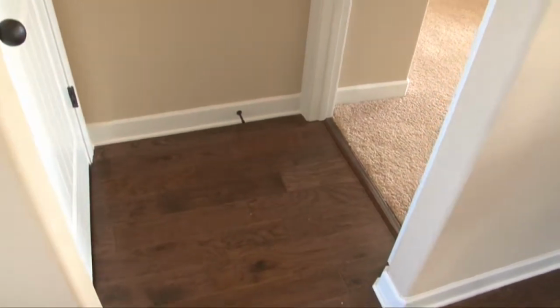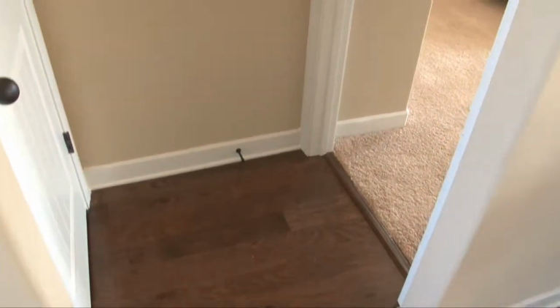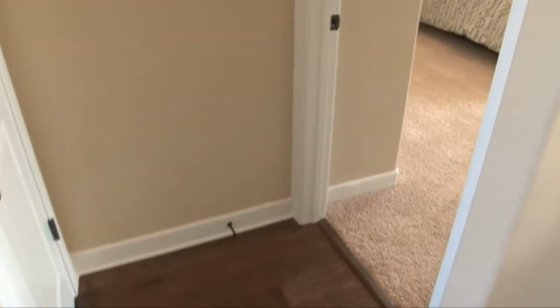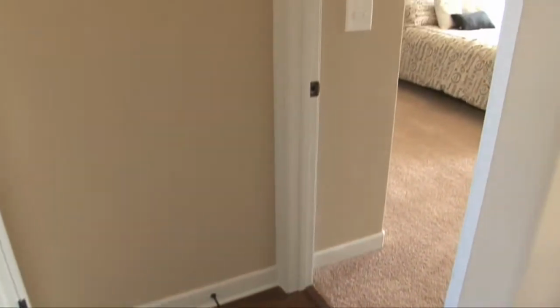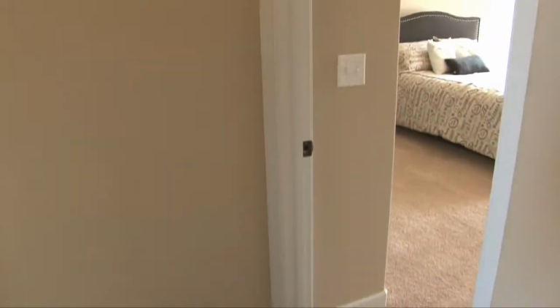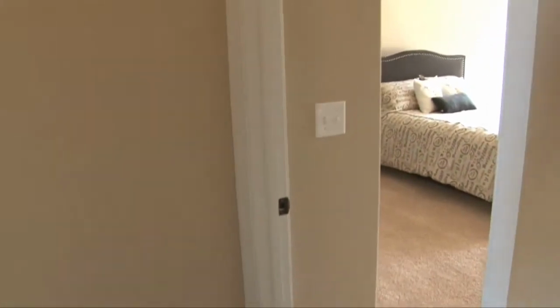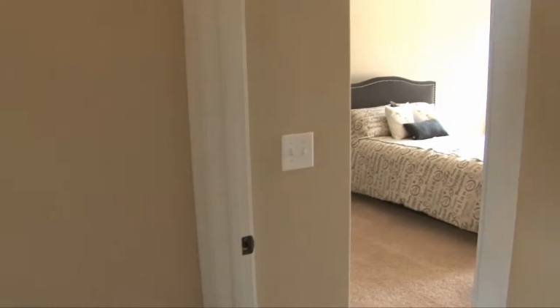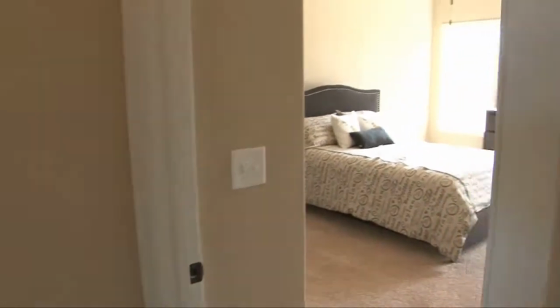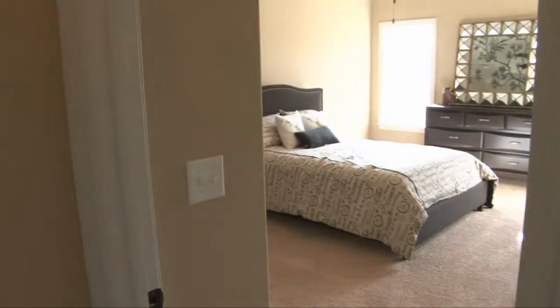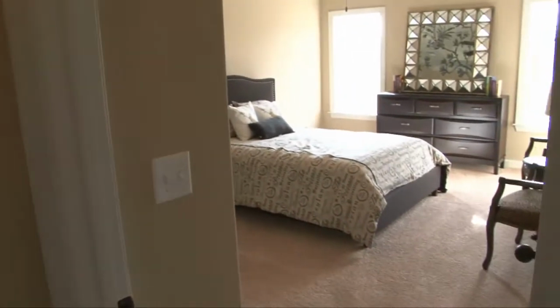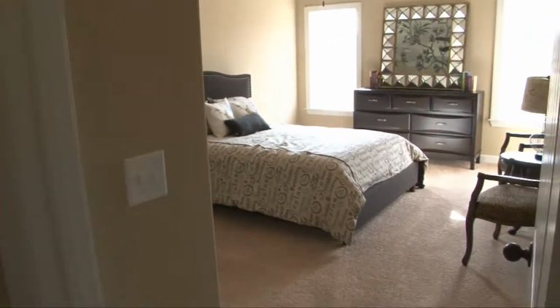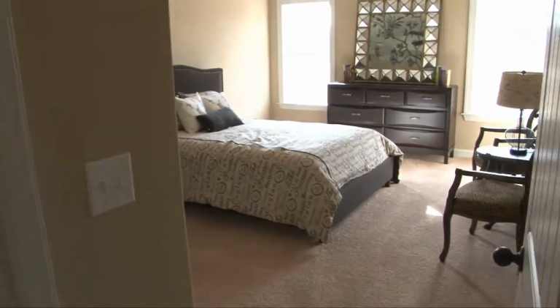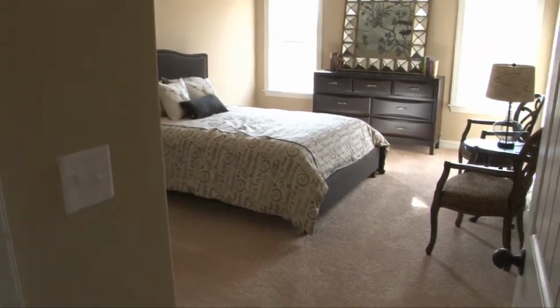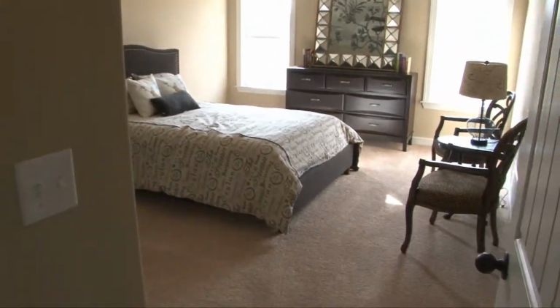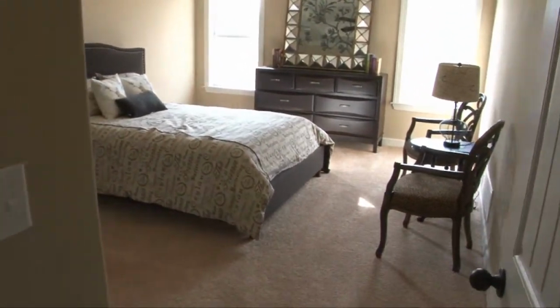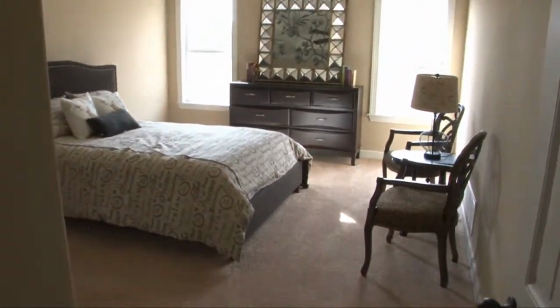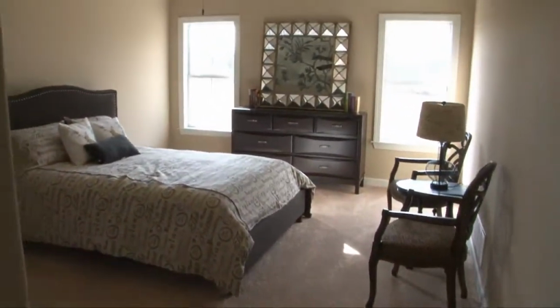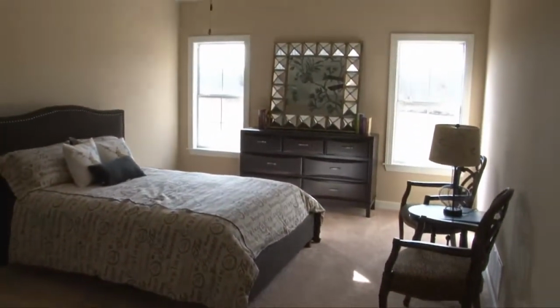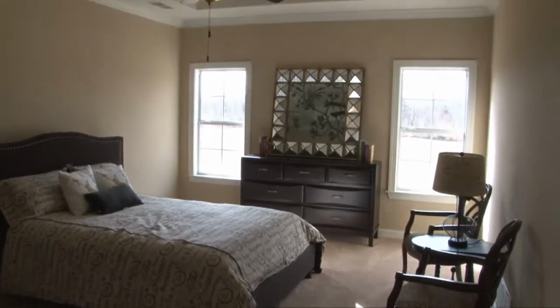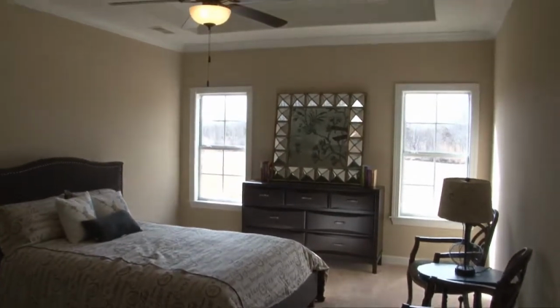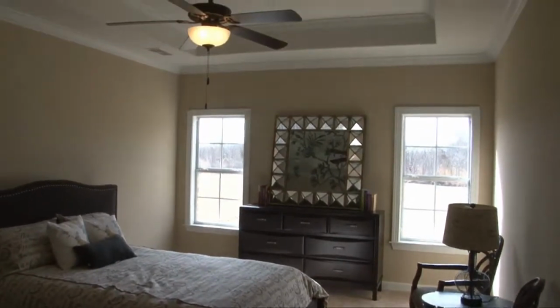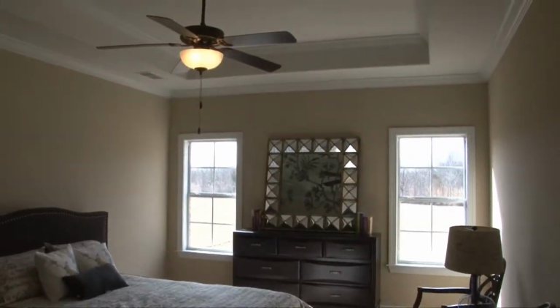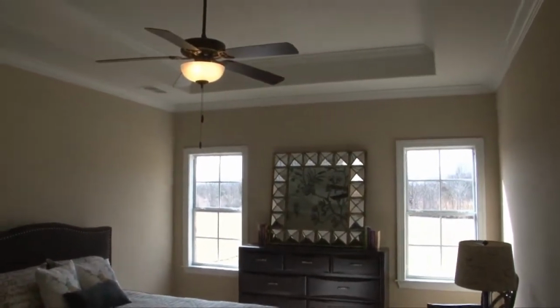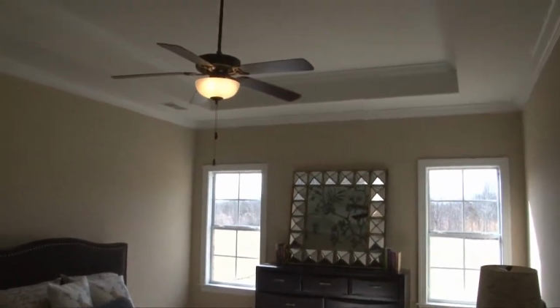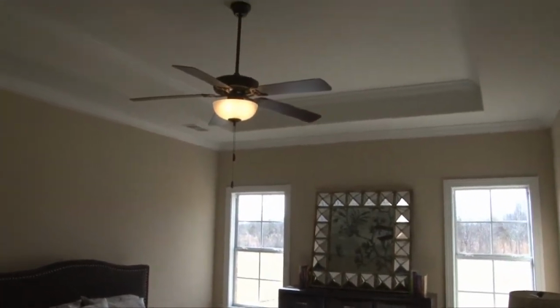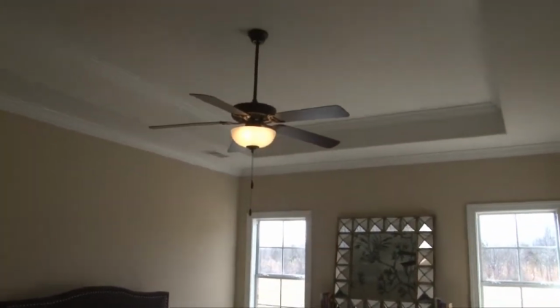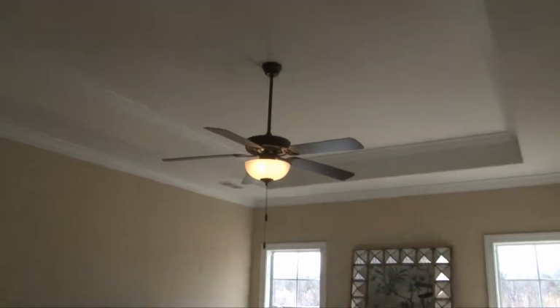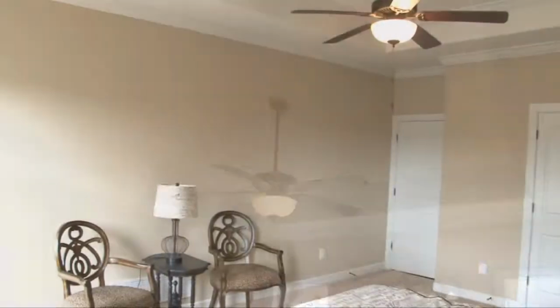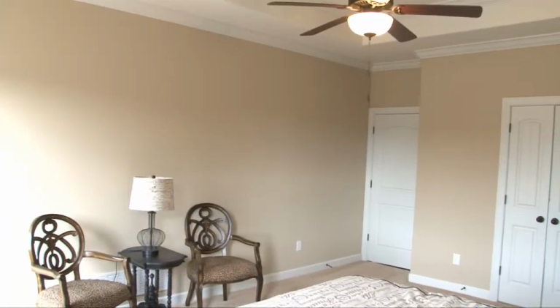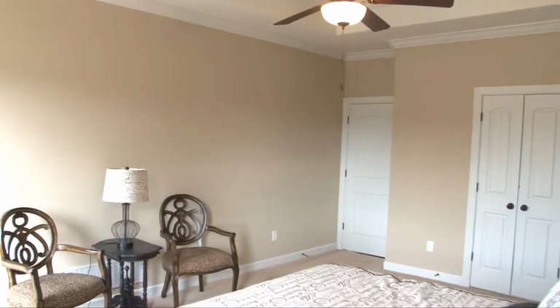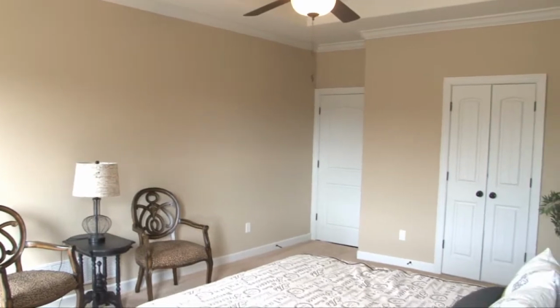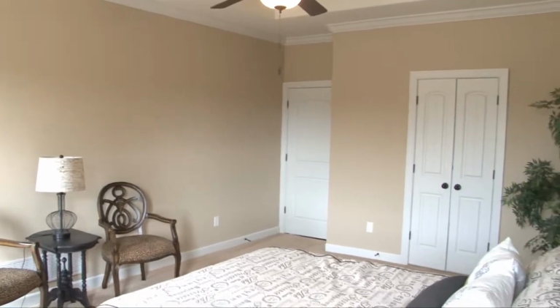Wood floors run into a hallway, past a coat closet, to the master retreat on the rear of the home, opposite the kitchen in this split-bedroom plan, featuring ceiling fan, two wood-trimmed windows, and a double tray ceiling with crown molding.